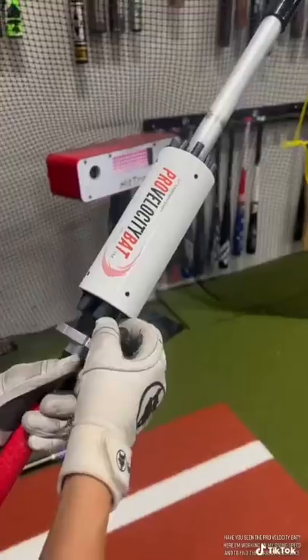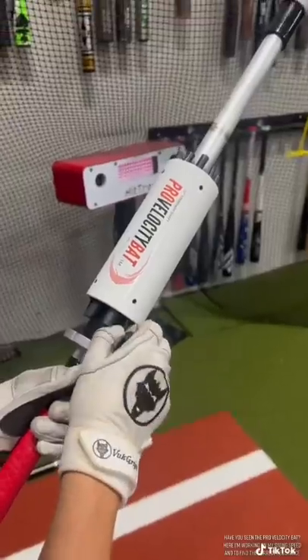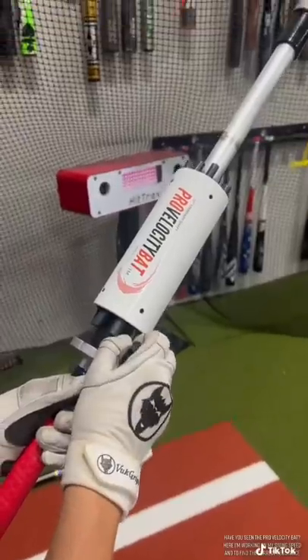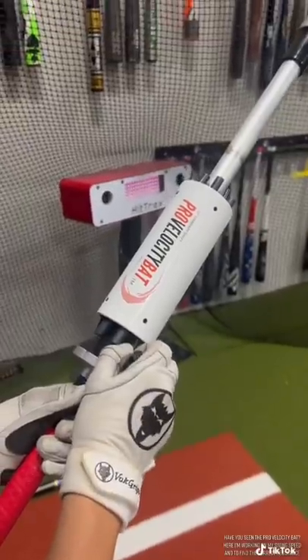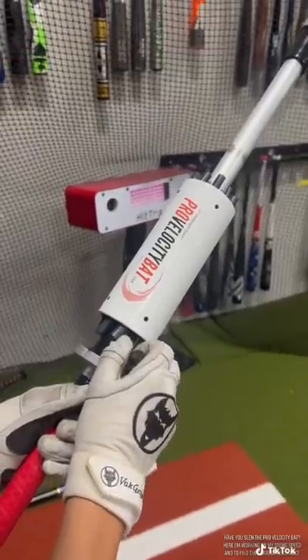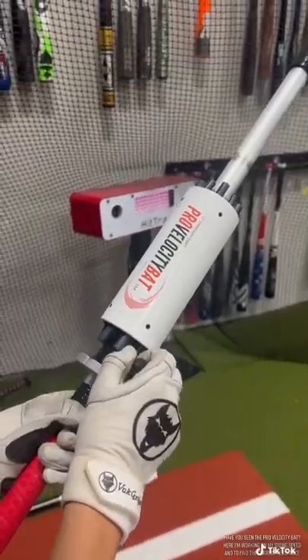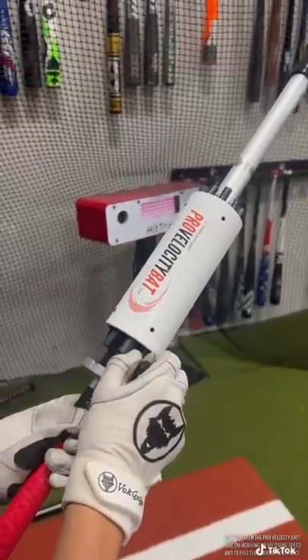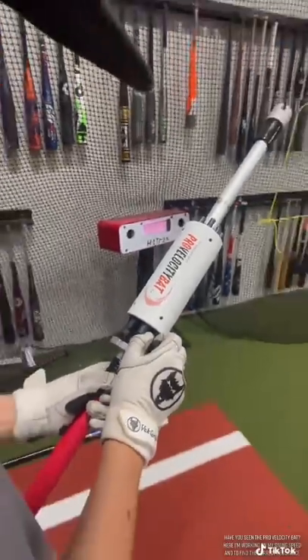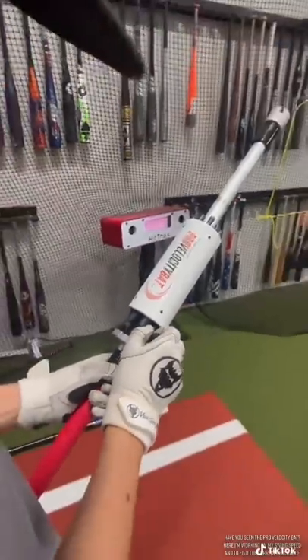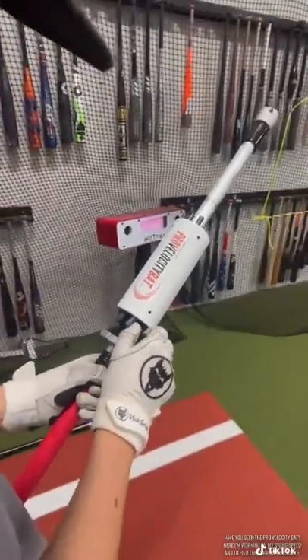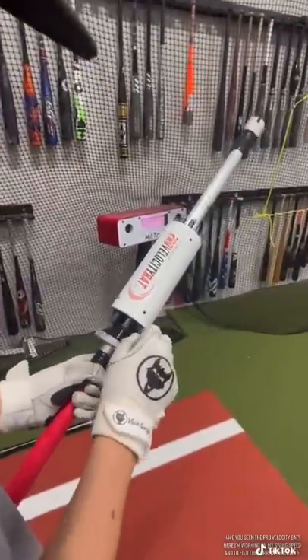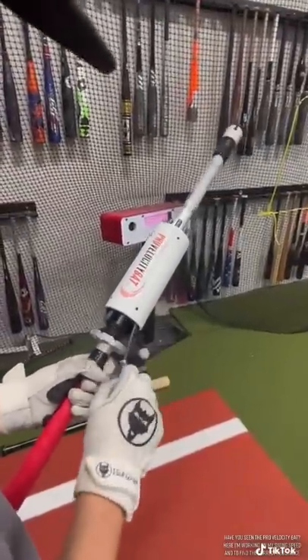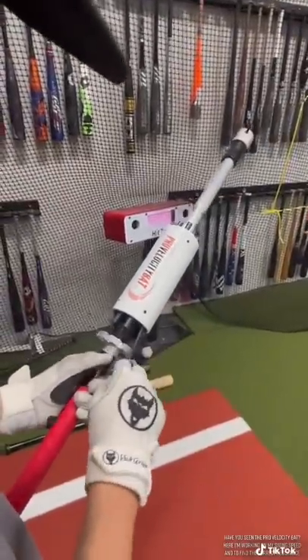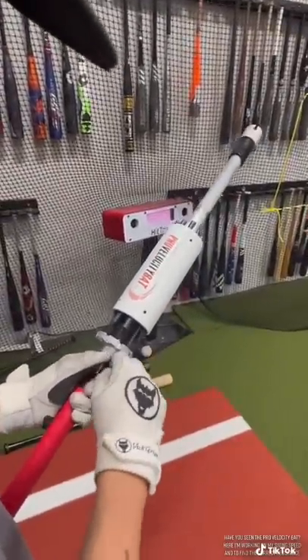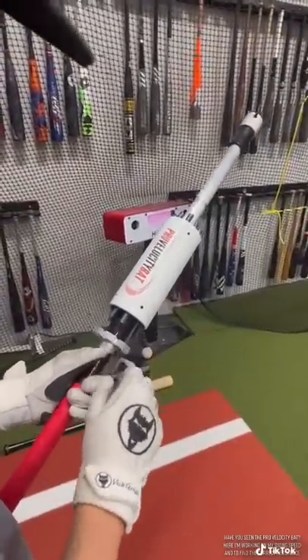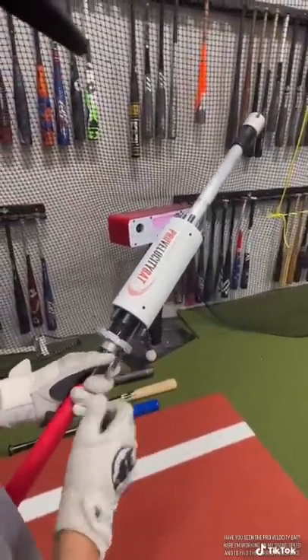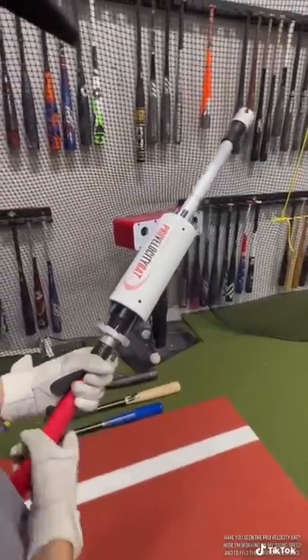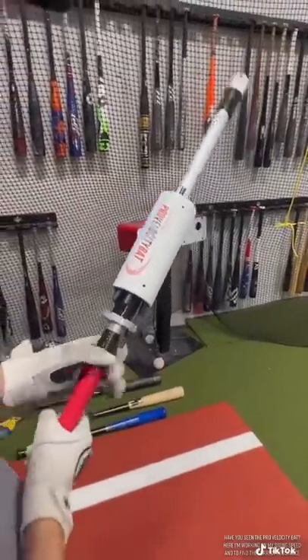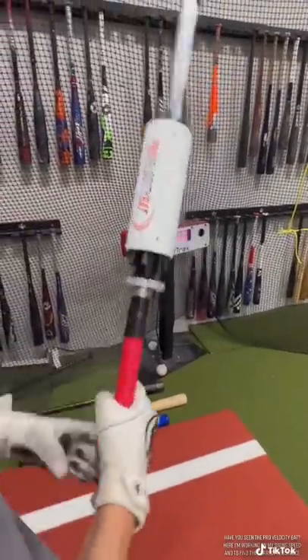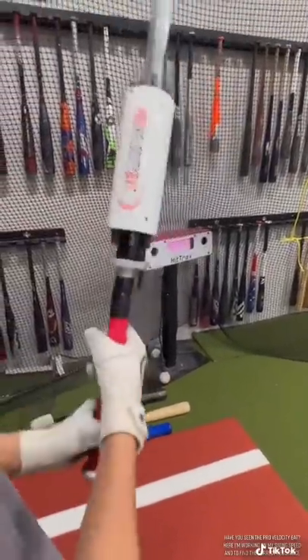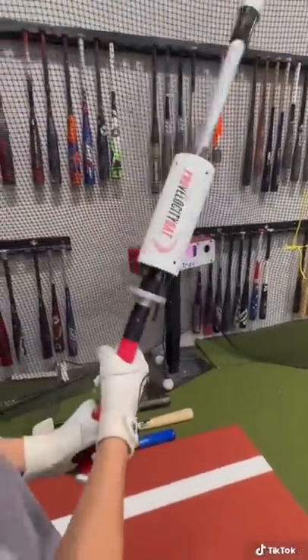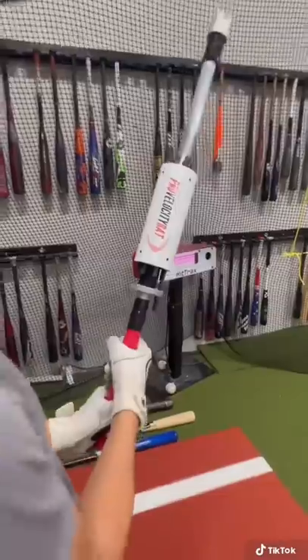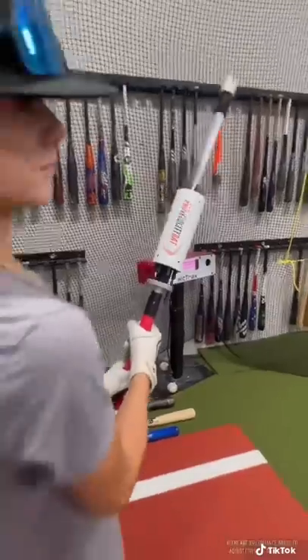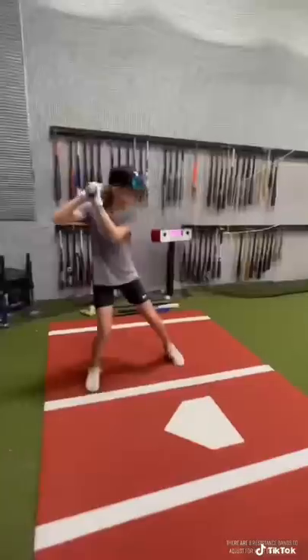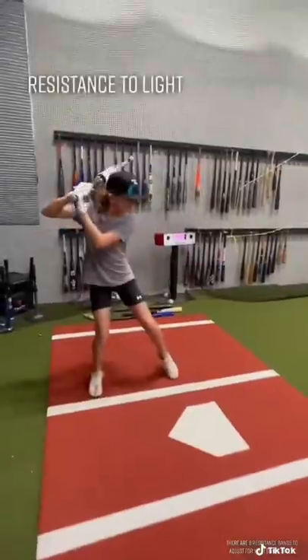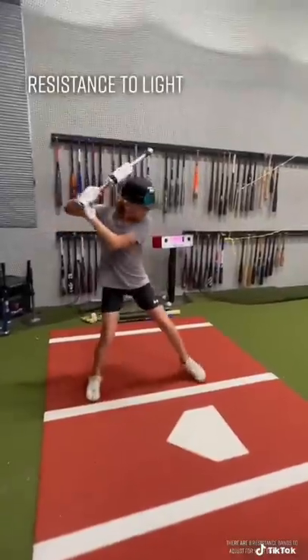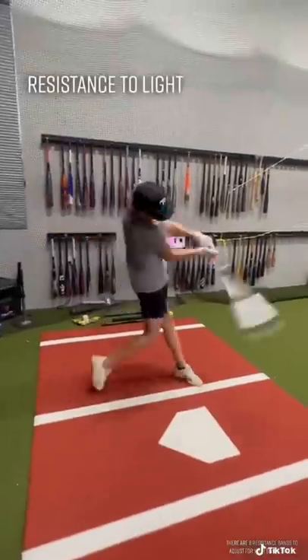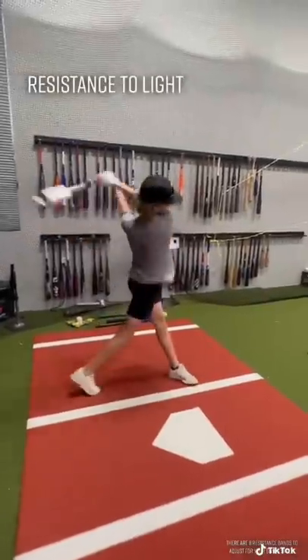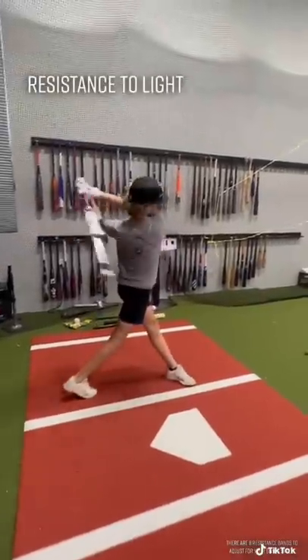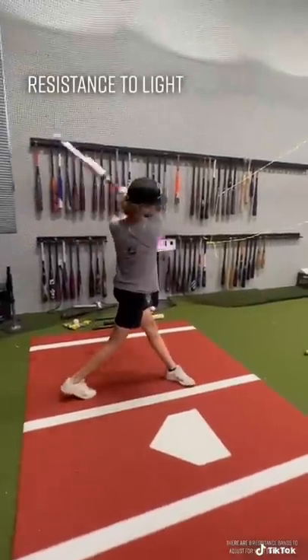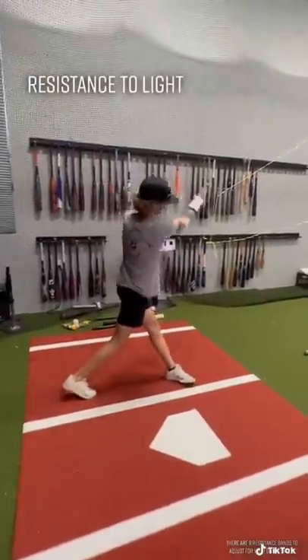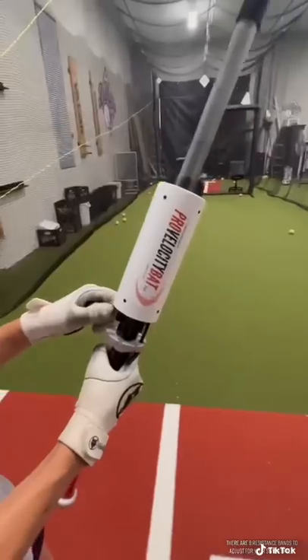Have you seen the Pro Velocity Bat? Here I'm working on my swing speed and to find the correct resistance. There are 8 resistance bands to adjust for your swing speed.